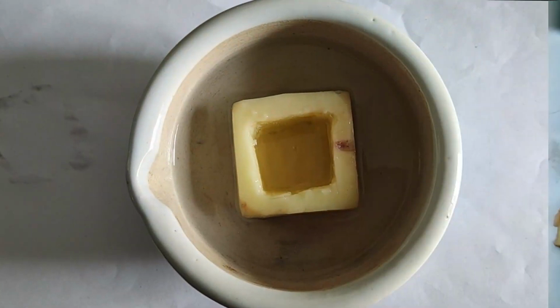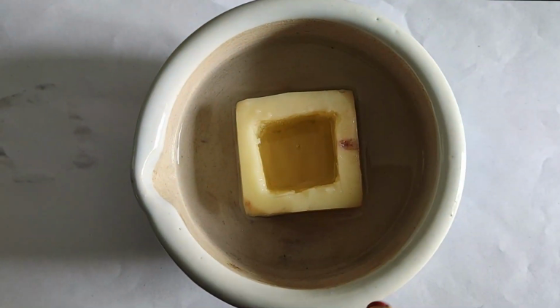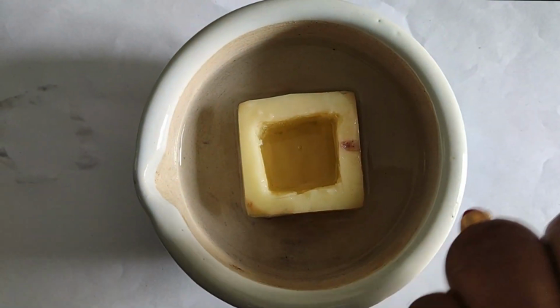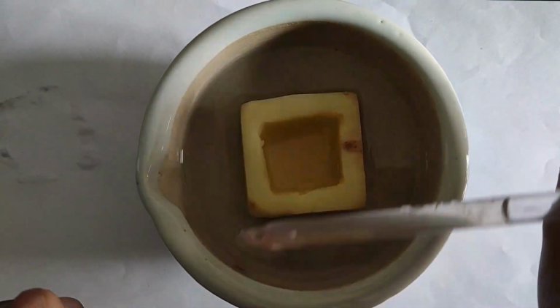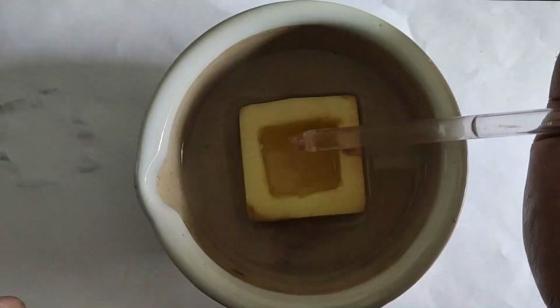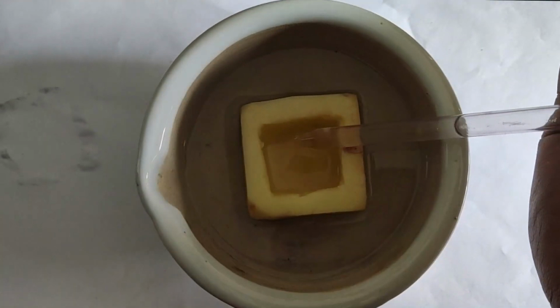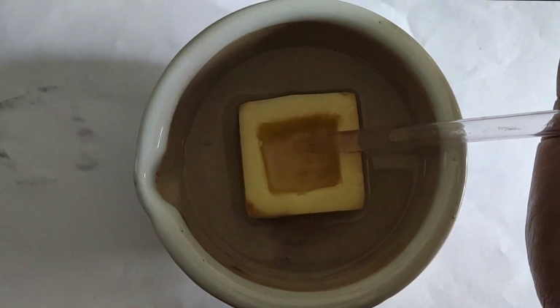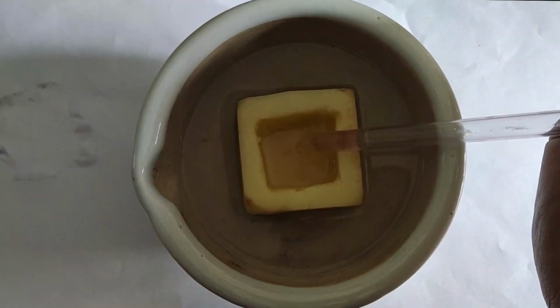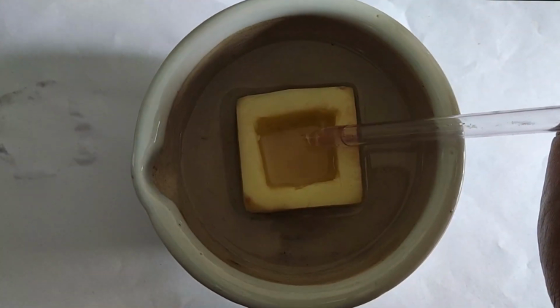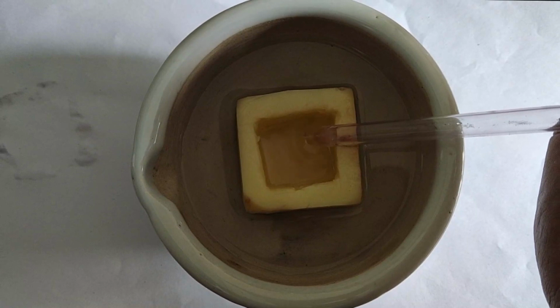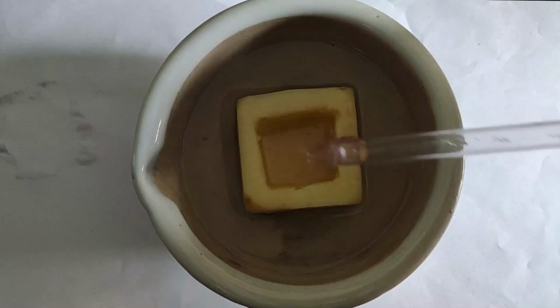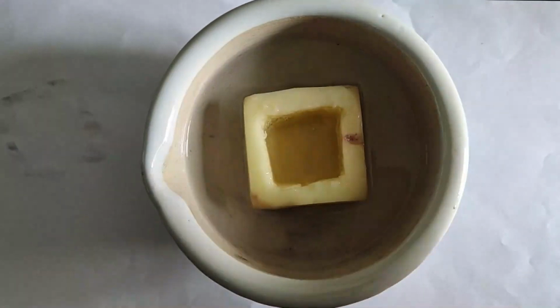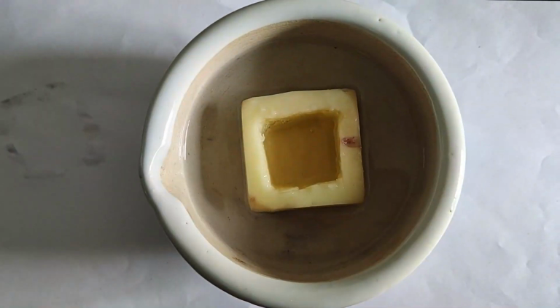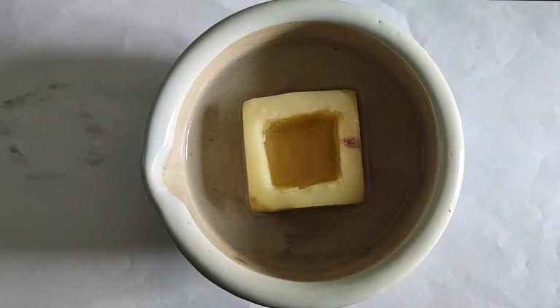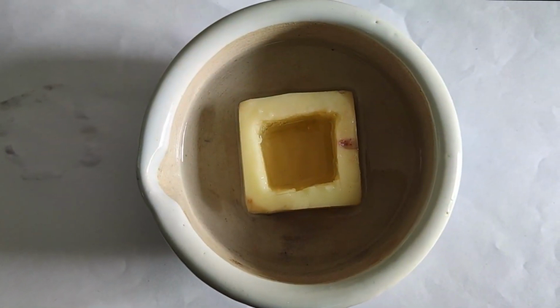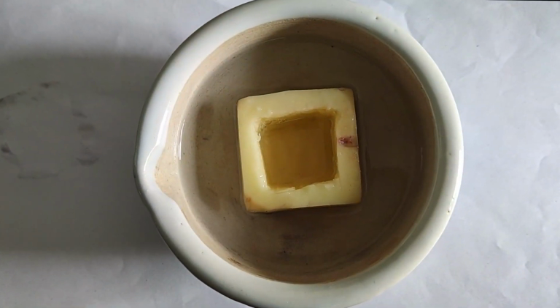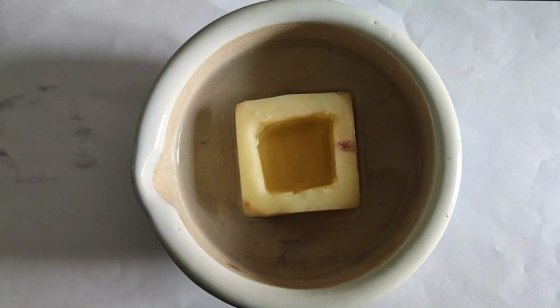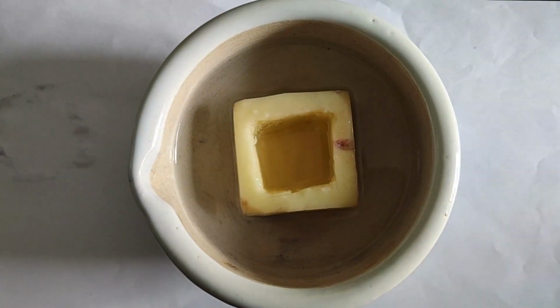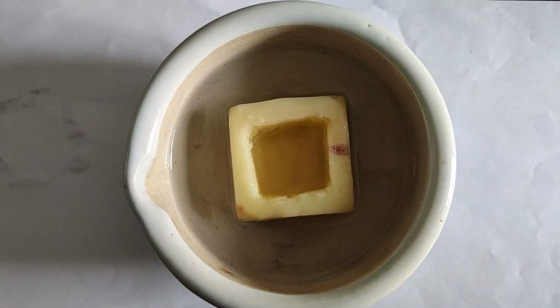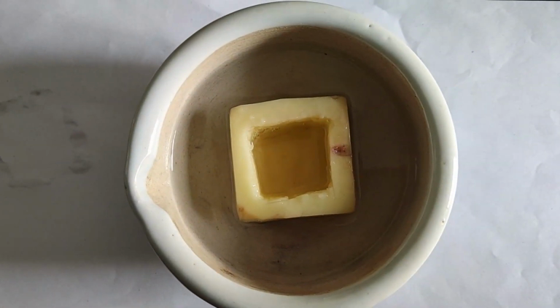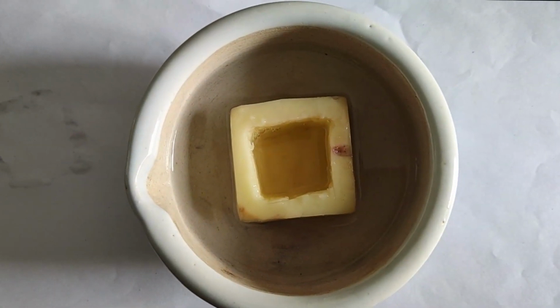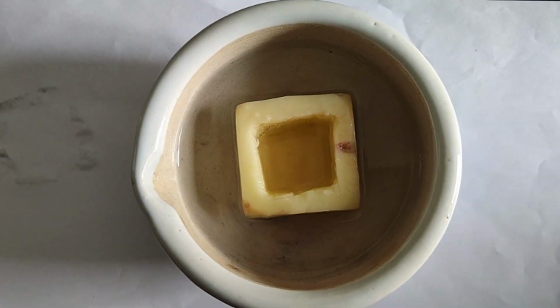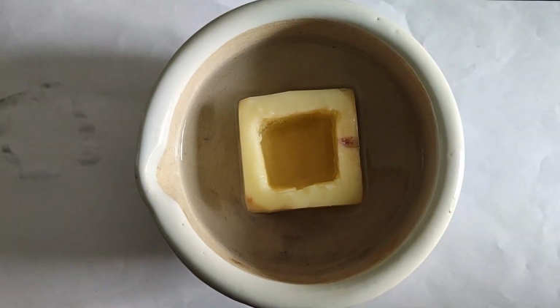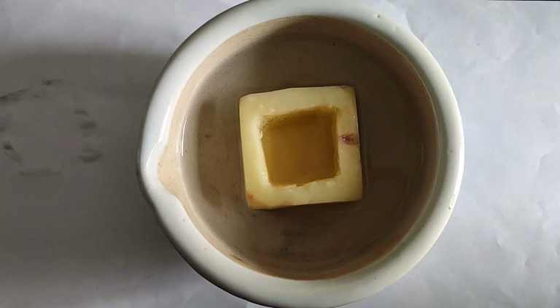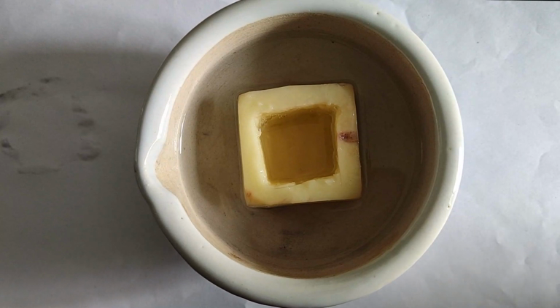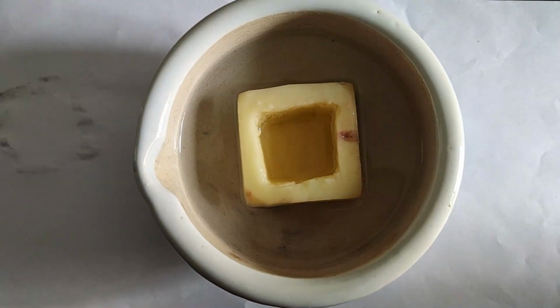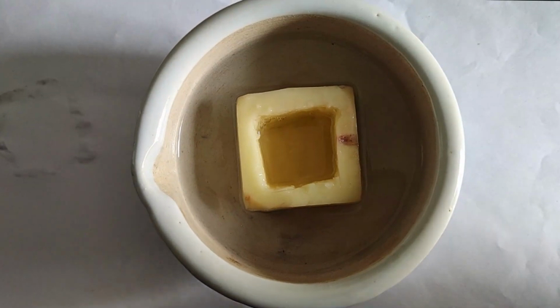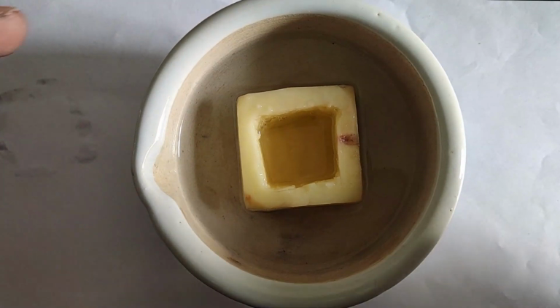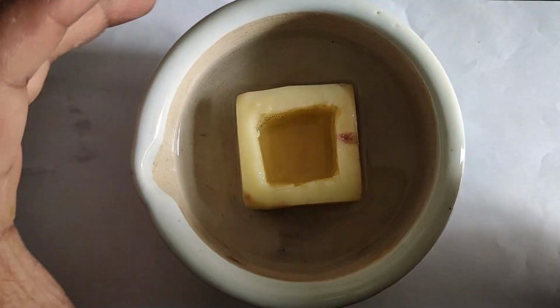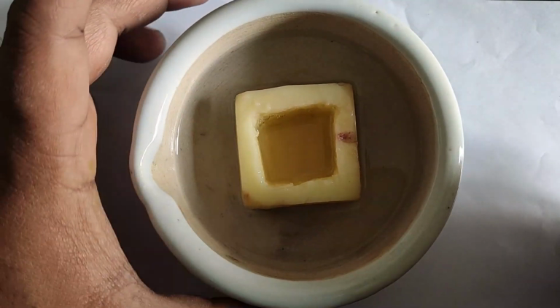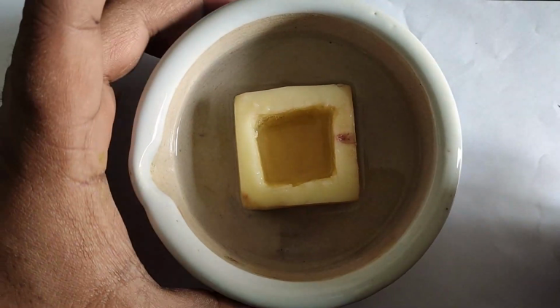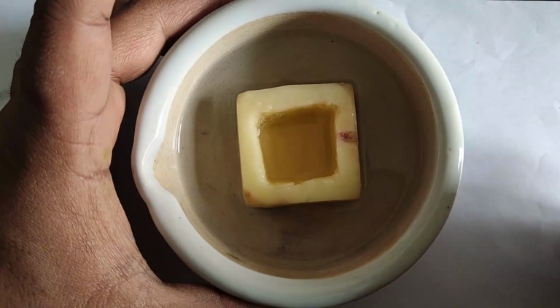Now I will pour this salt solution inside the hollow of the potato cavity and mark the level of the salt solution using a pin.